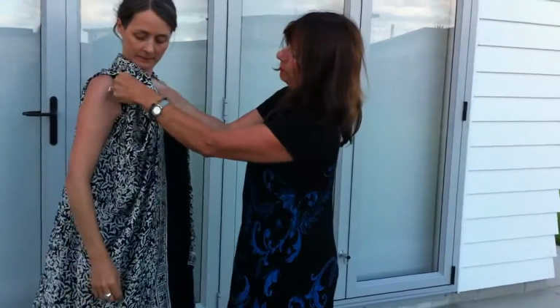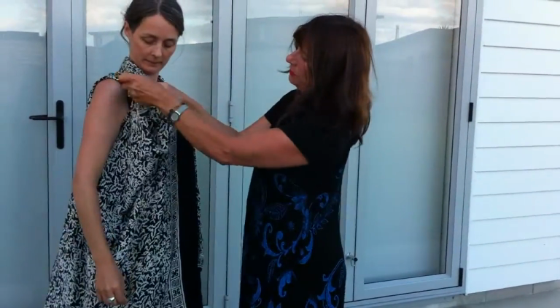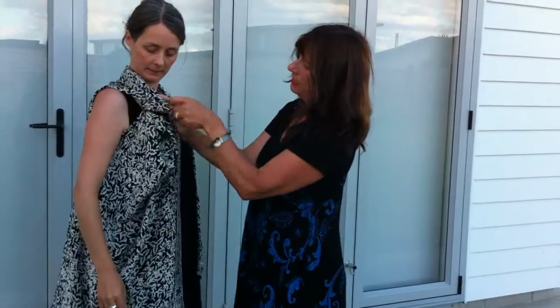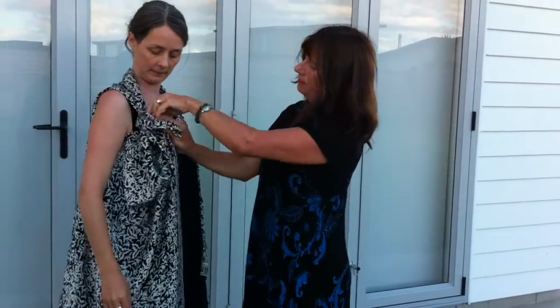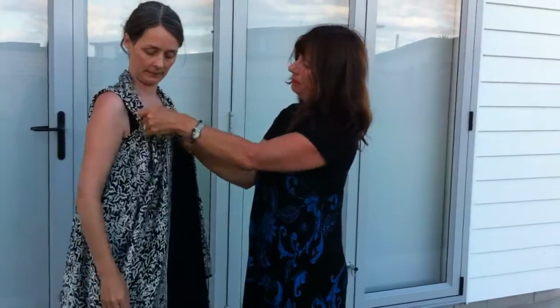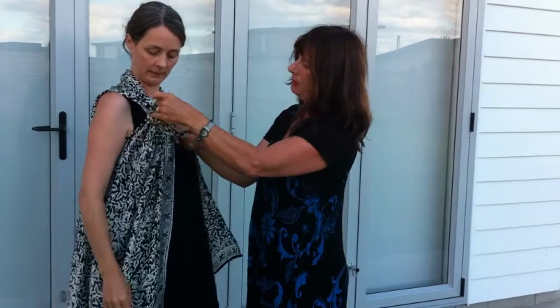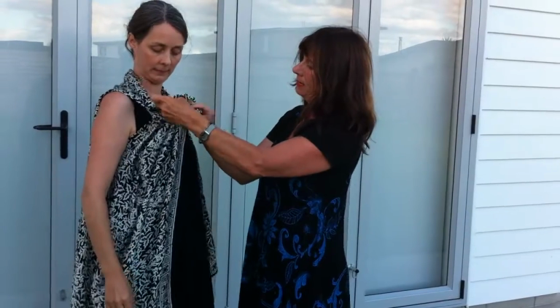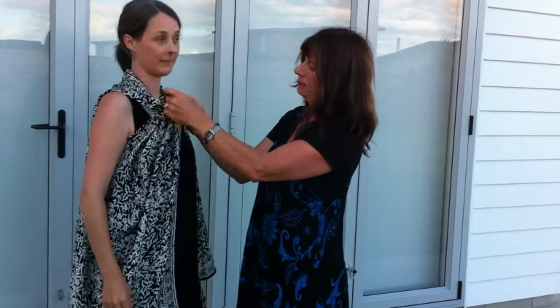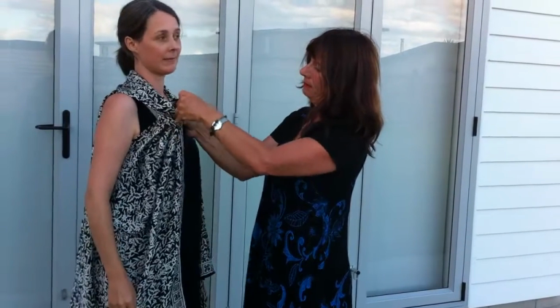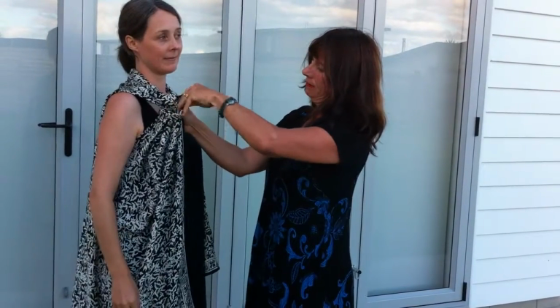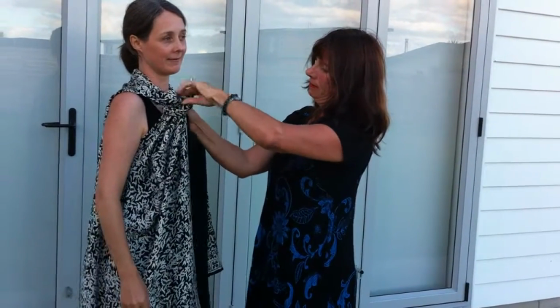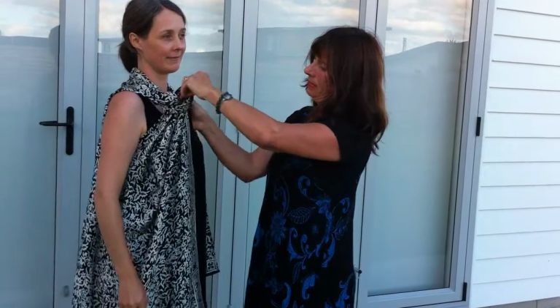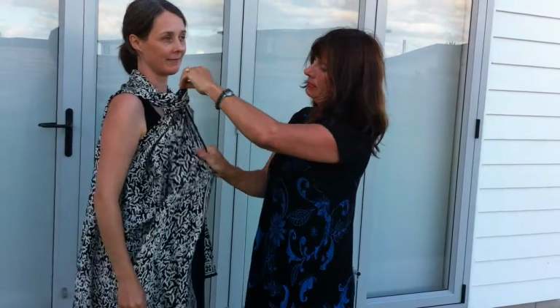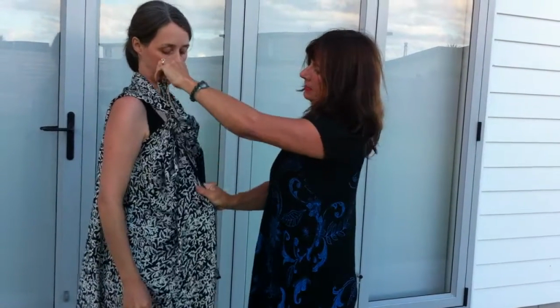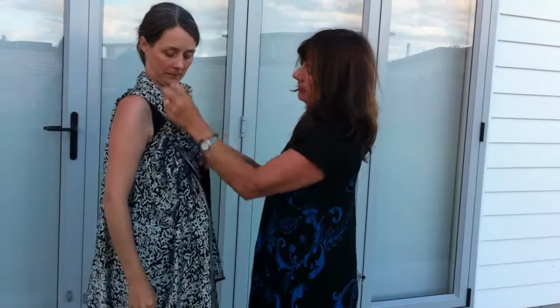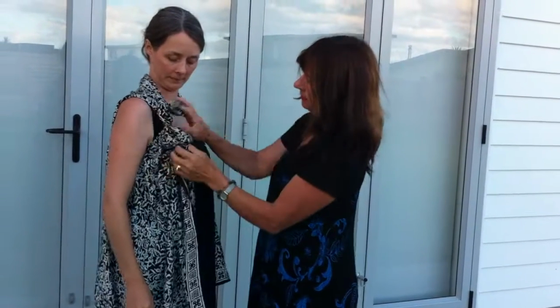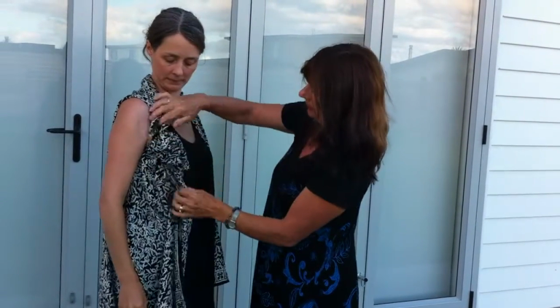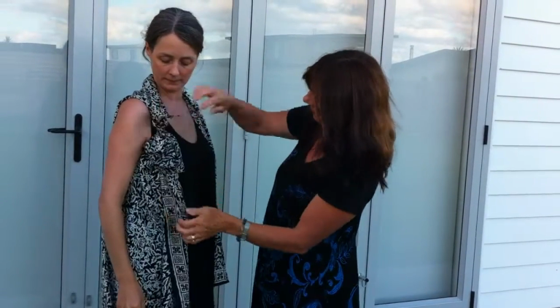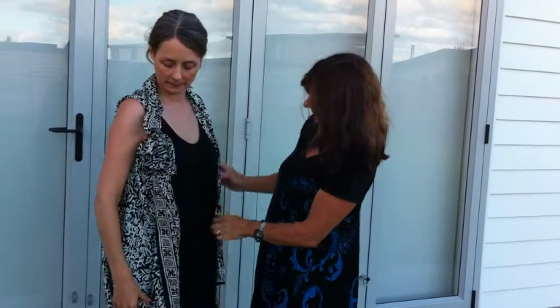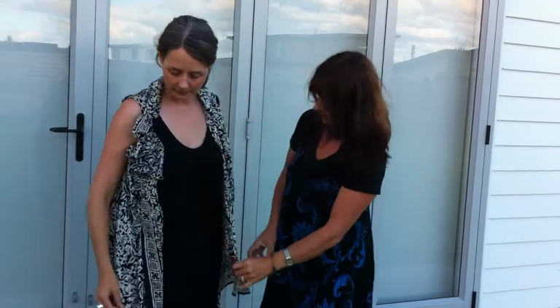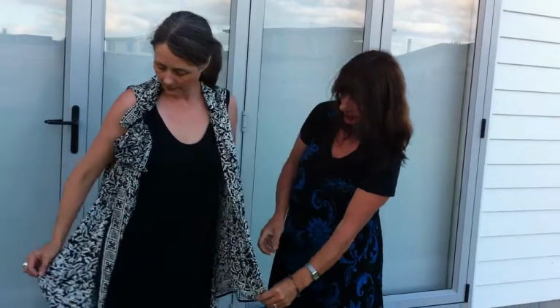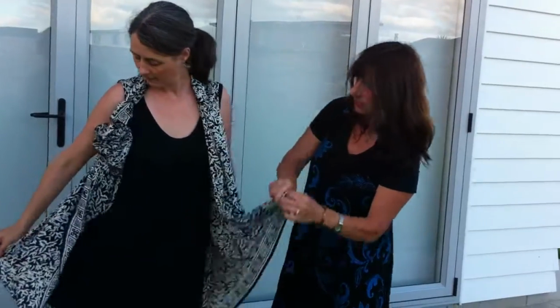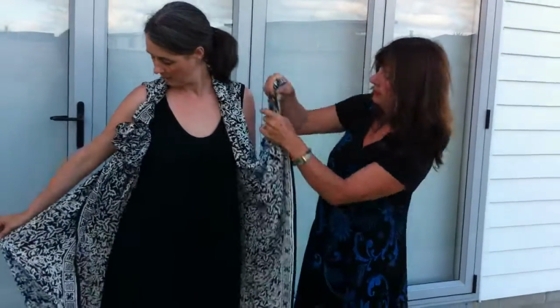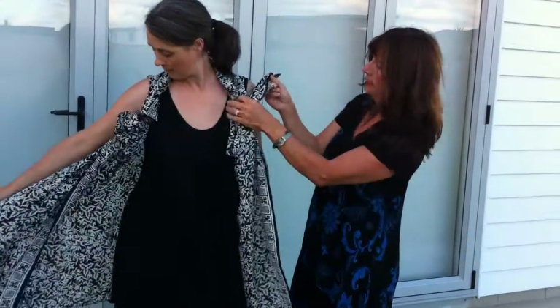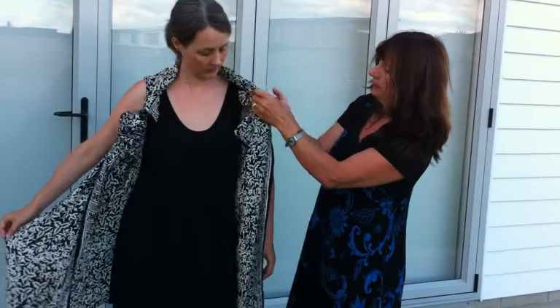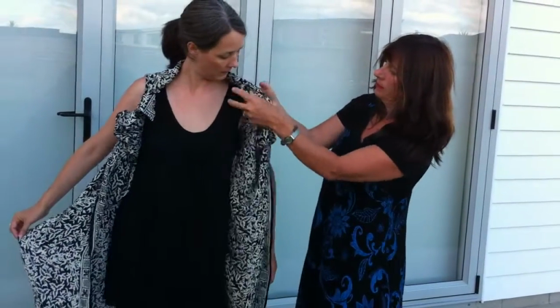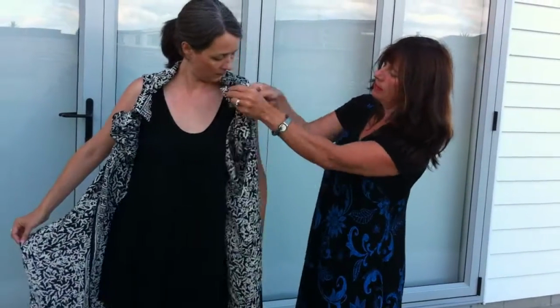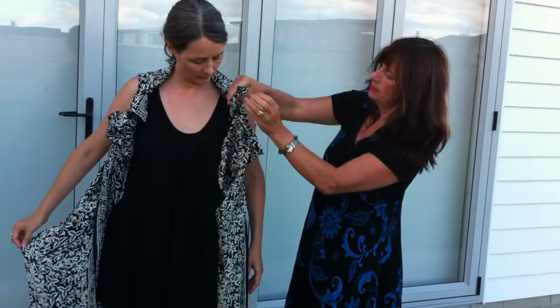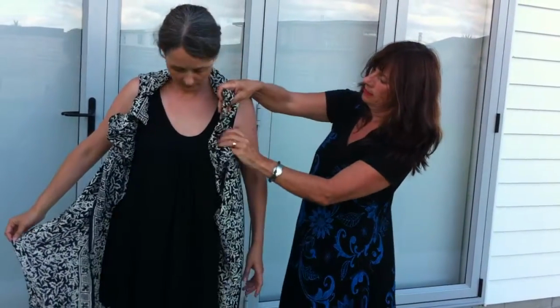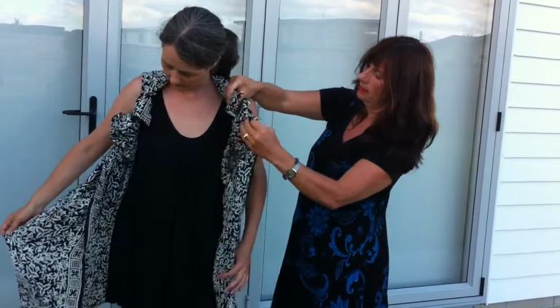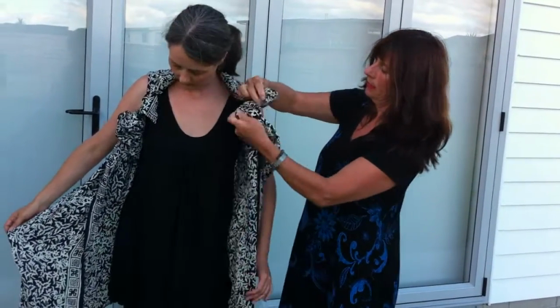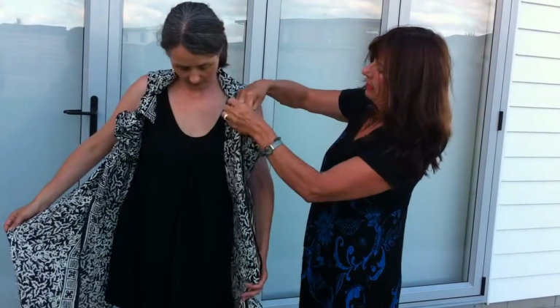Put these two together, put that end and tie, and create this end — turn it around and create another variation.